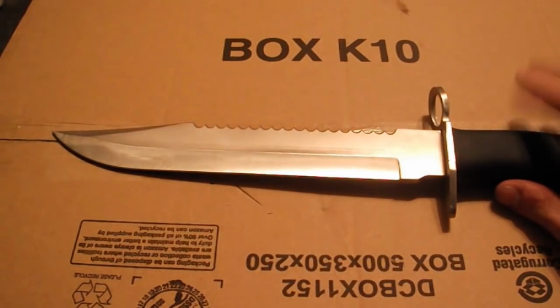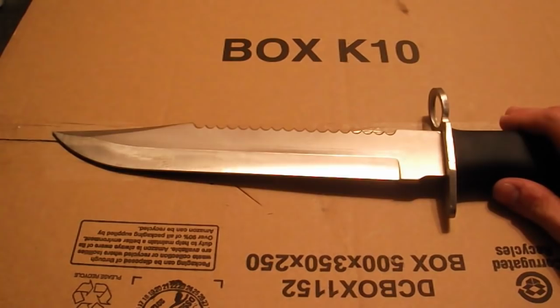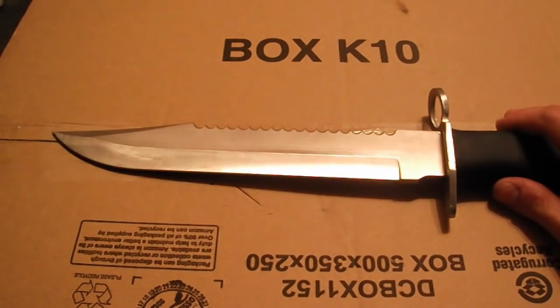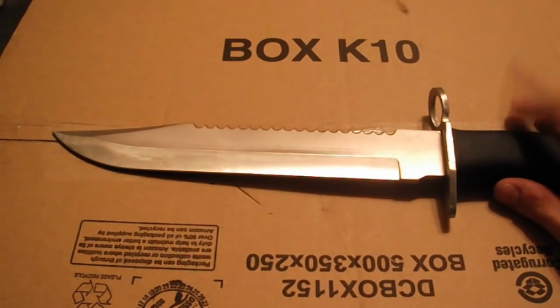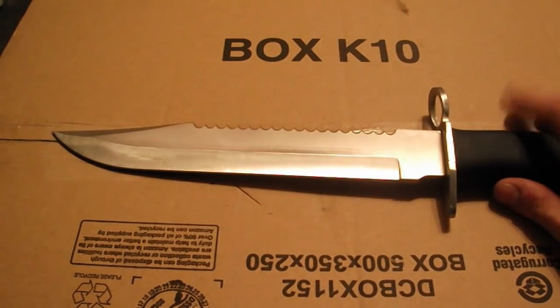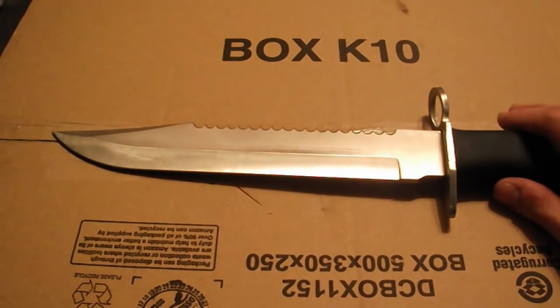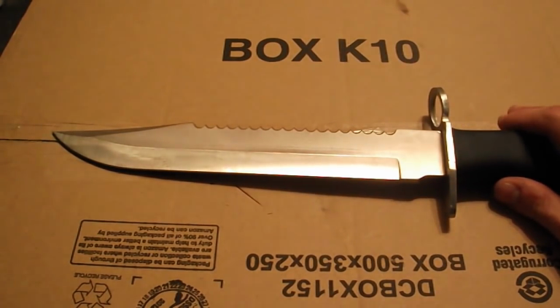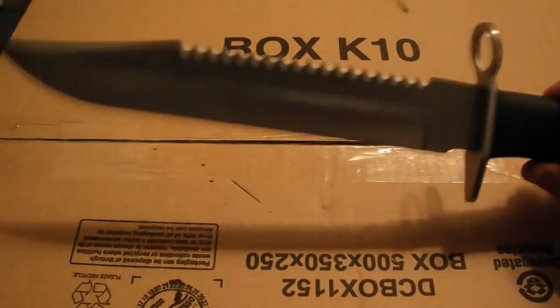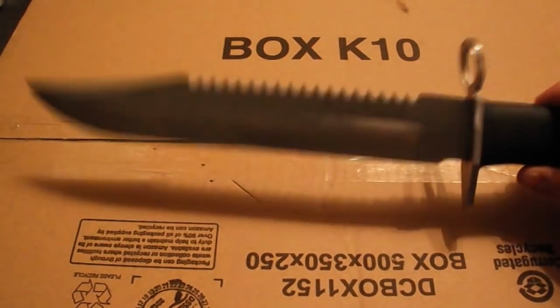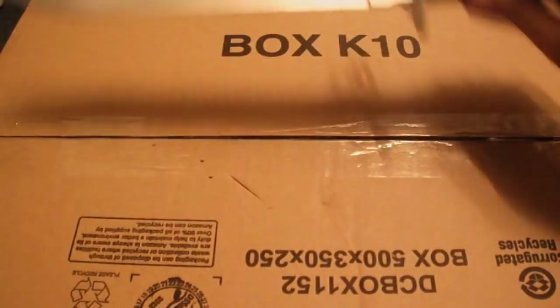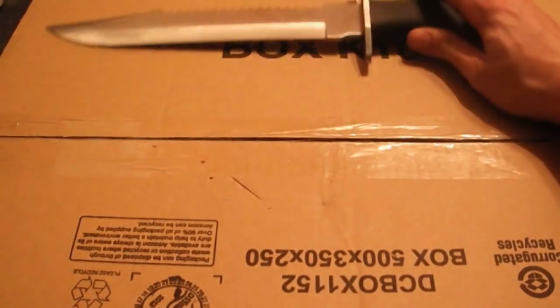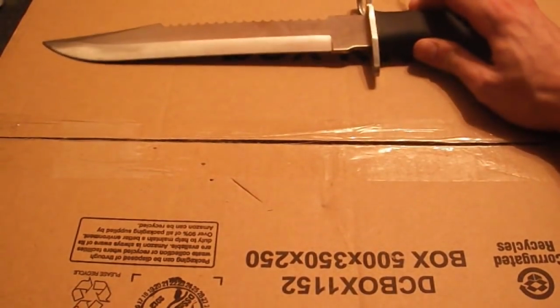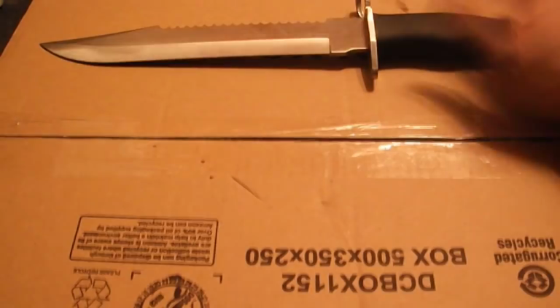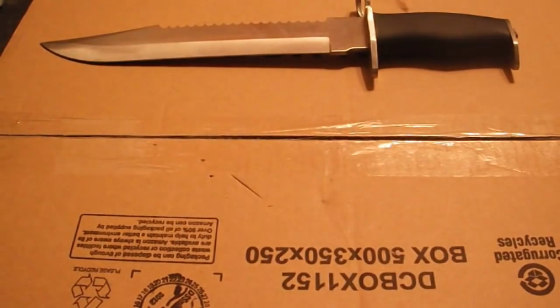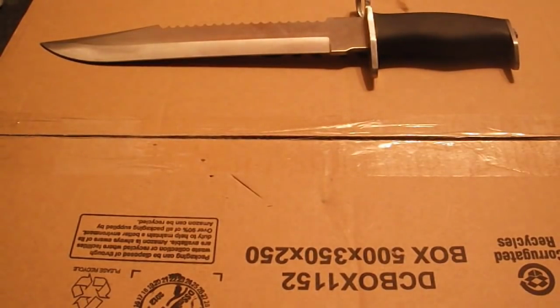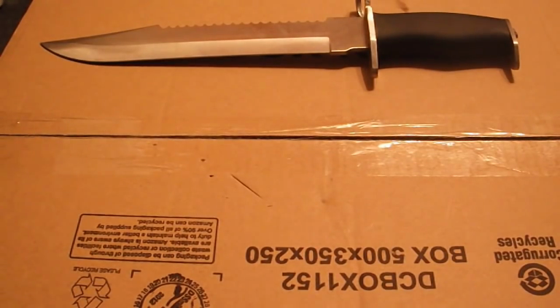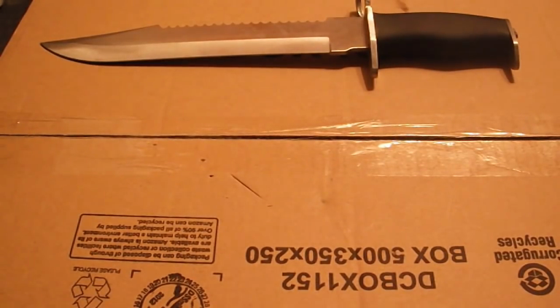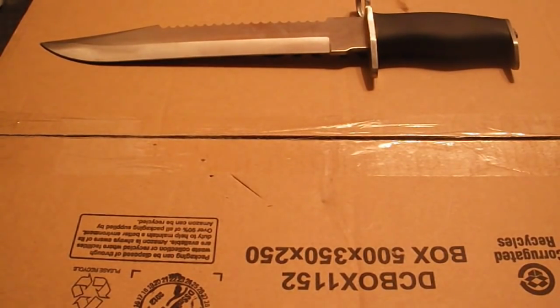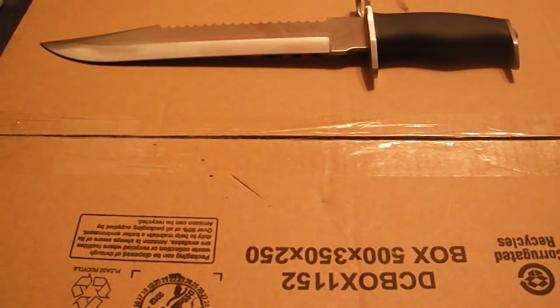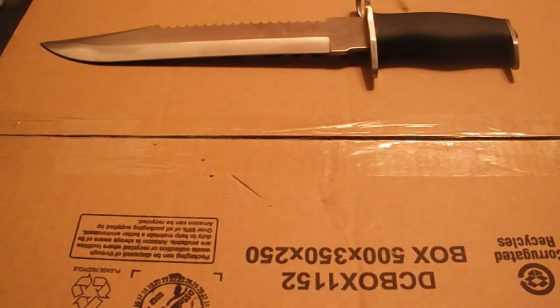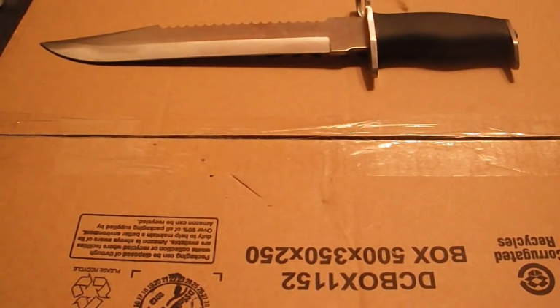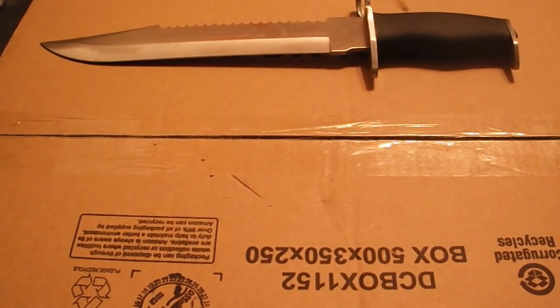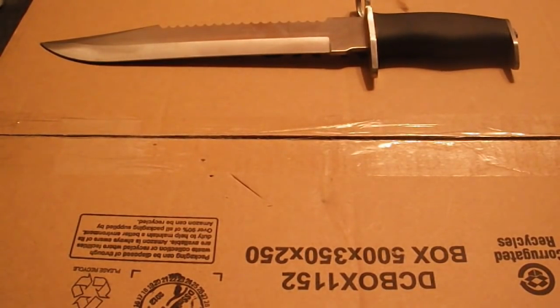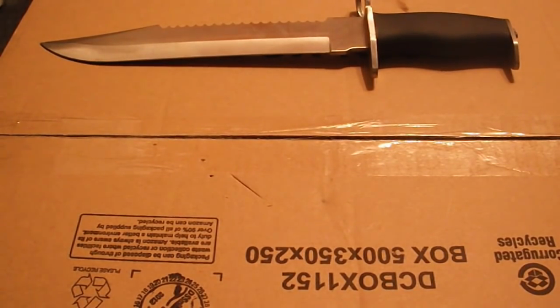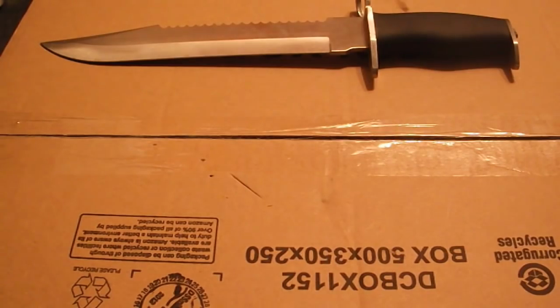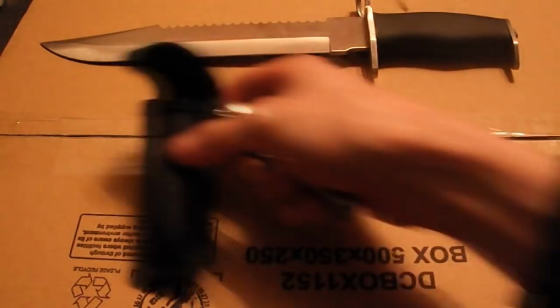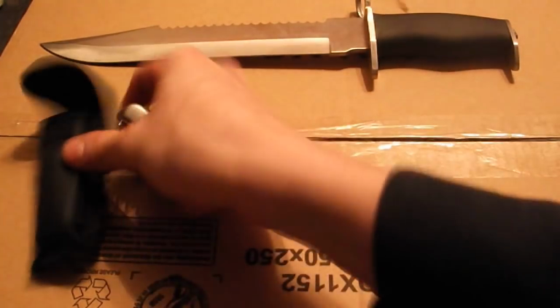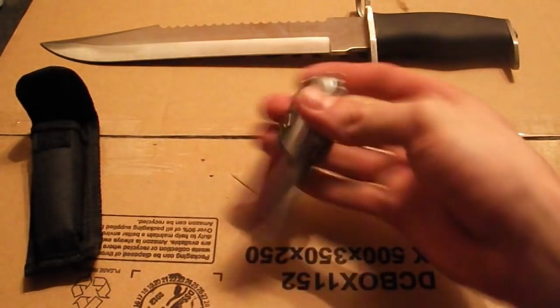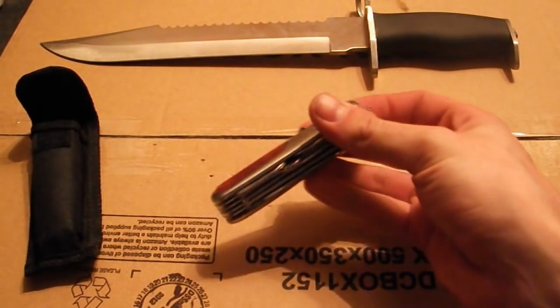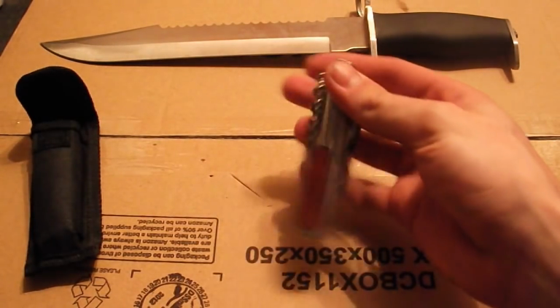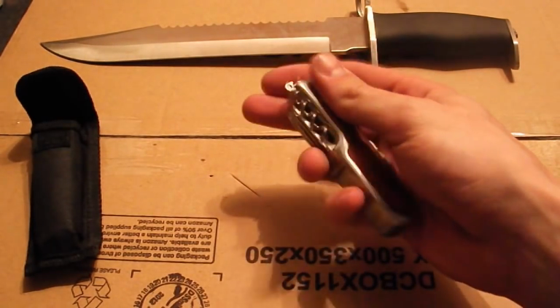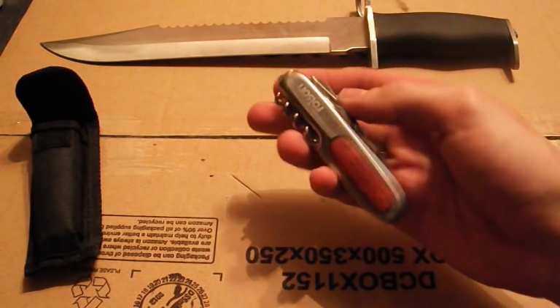It's got a simple serration on there. So for like an 8-quid knife from Blades and Bows plus postage, it's a very good knife. Moving on to the second knife — I'm going to try and do this in as close to chronological order as possible.